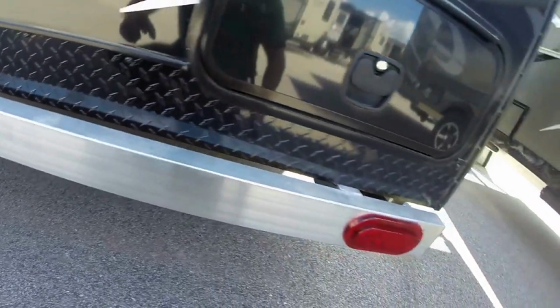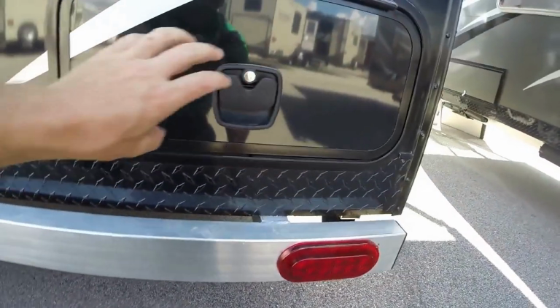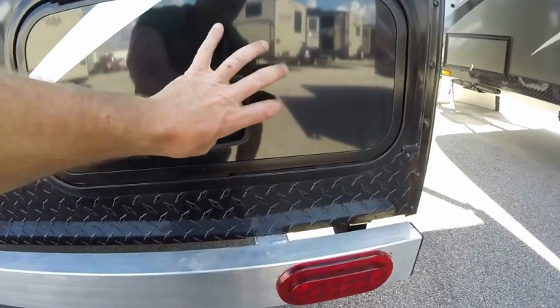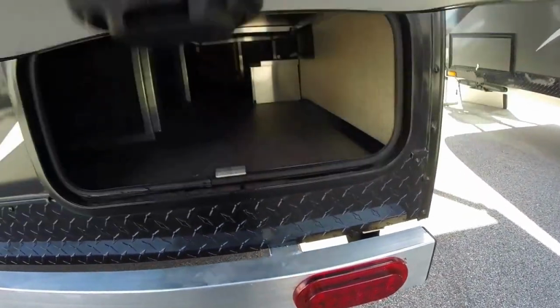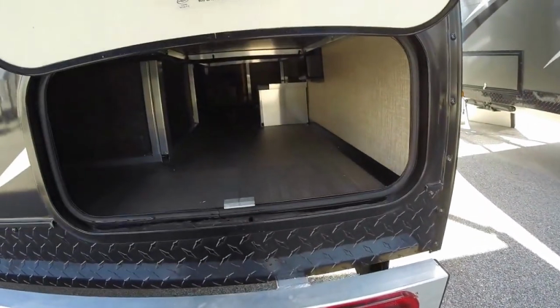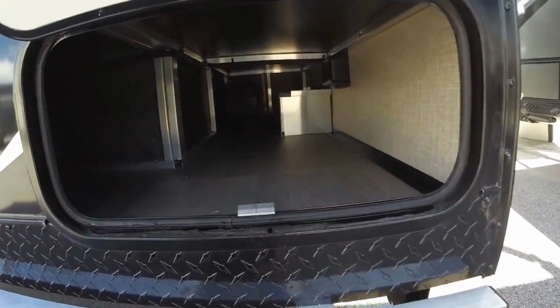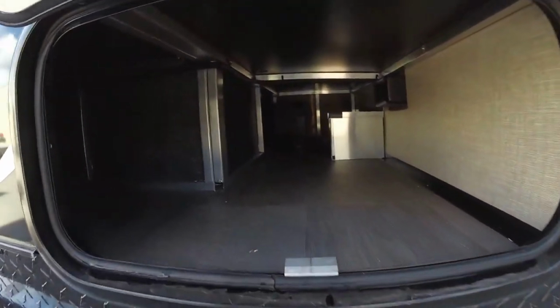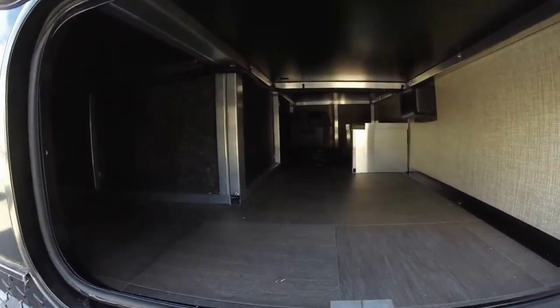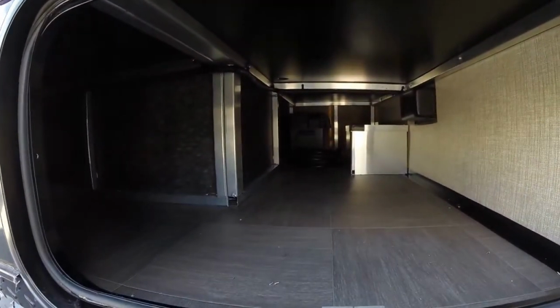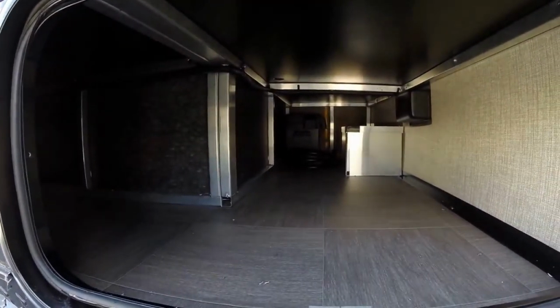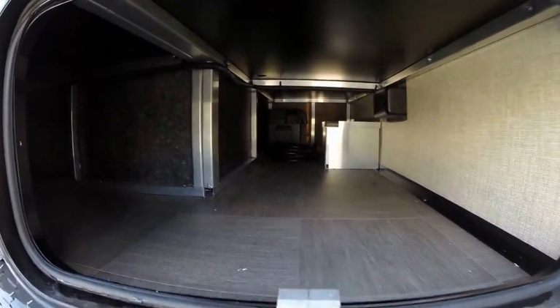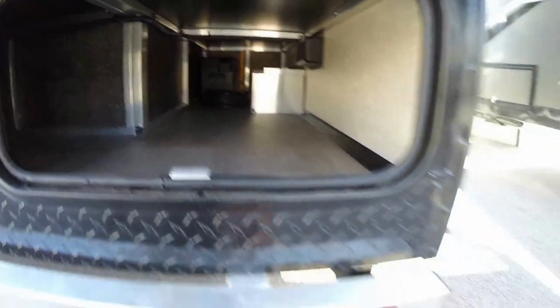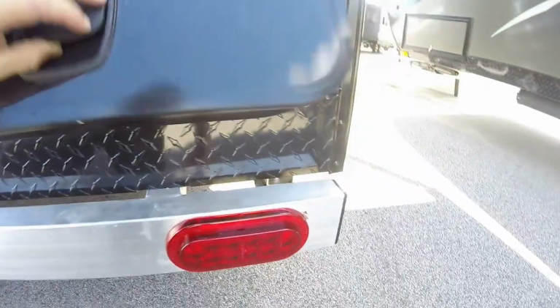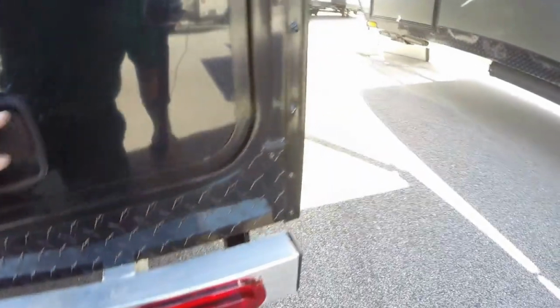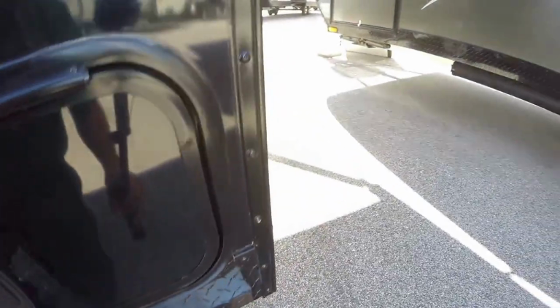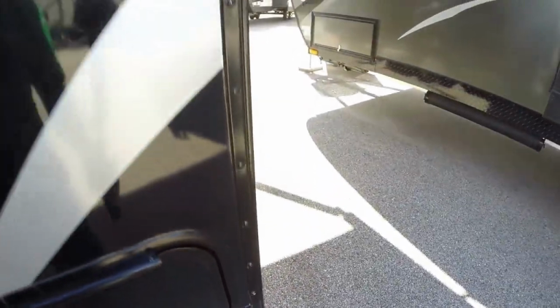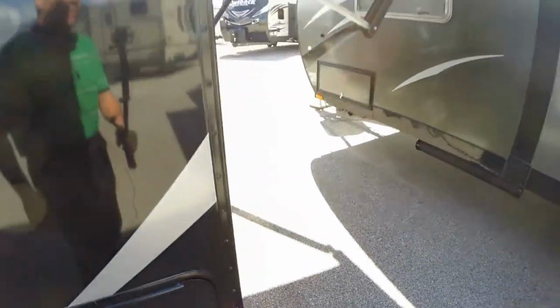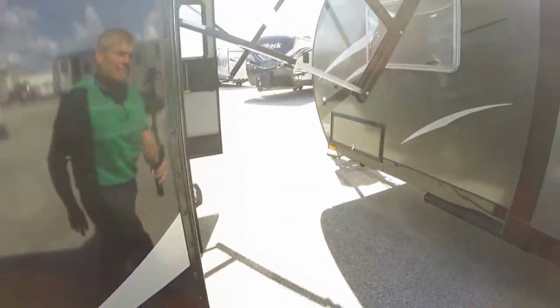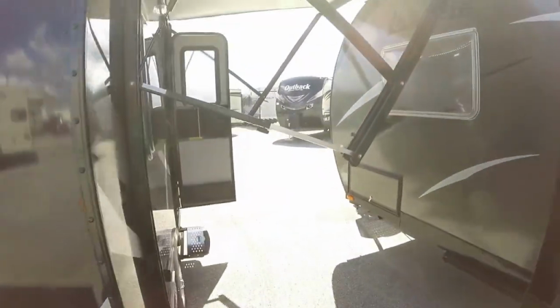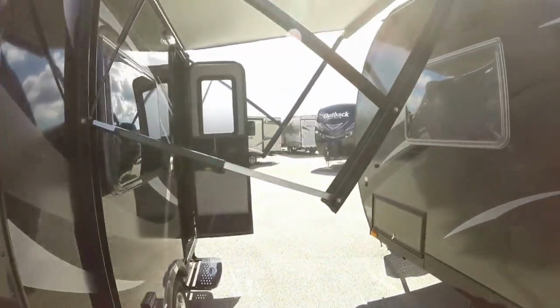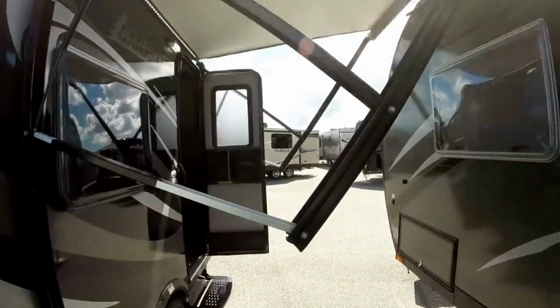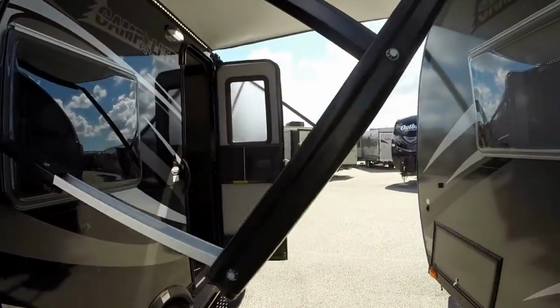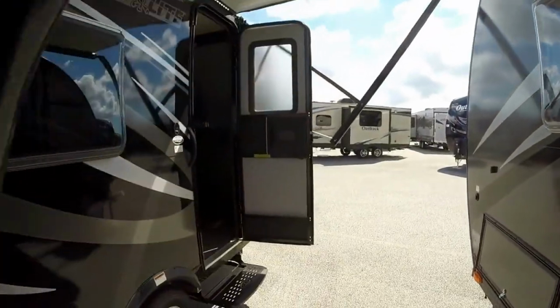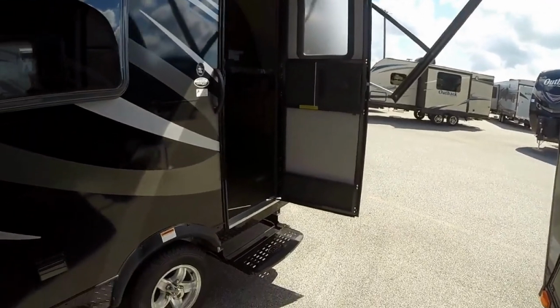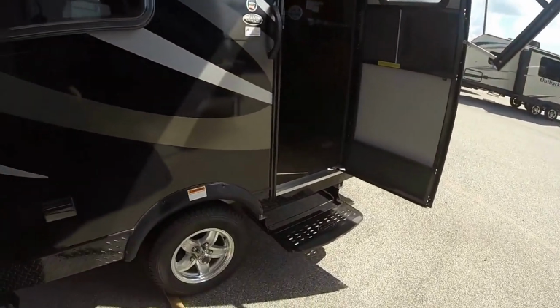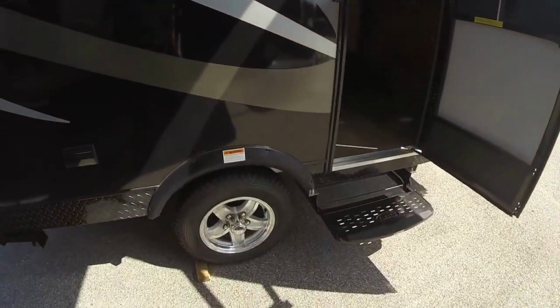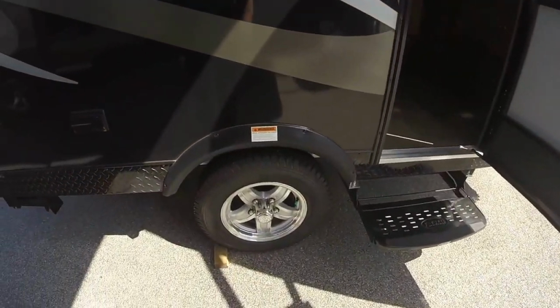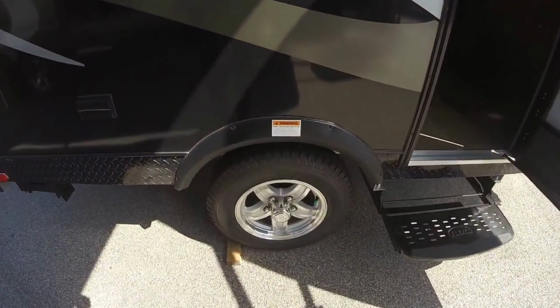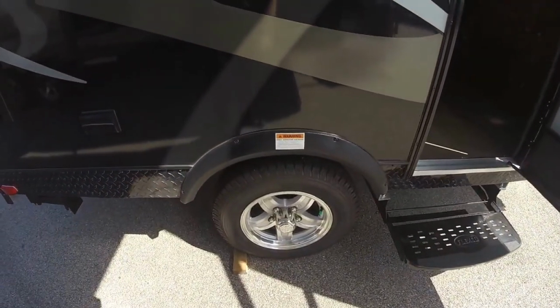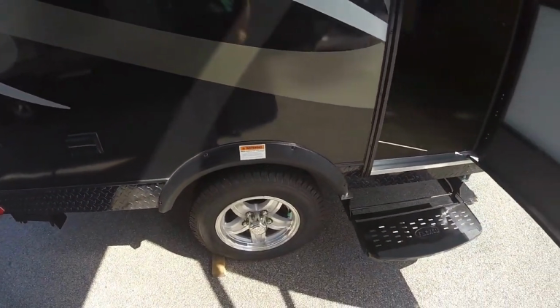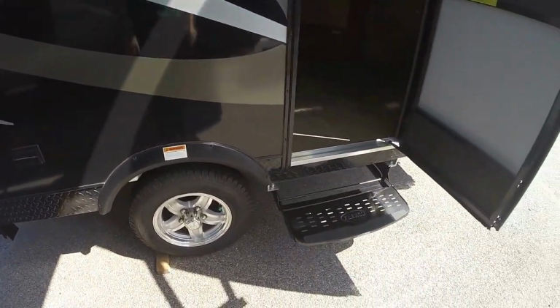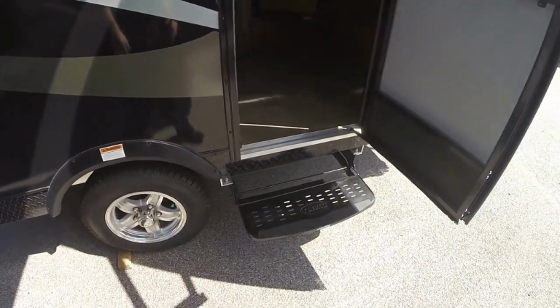While I'm down here, I'll open this up just so you can see all the outside storage. There's aluminum rims, and then you've got nitrogen in those tires.